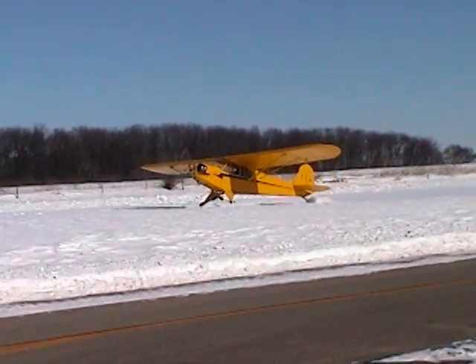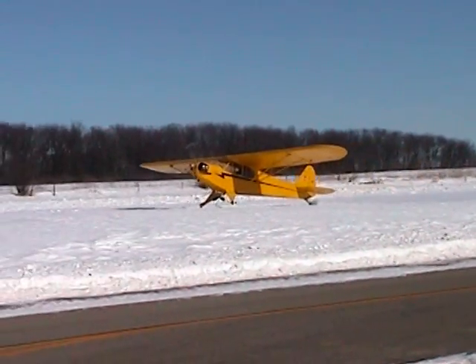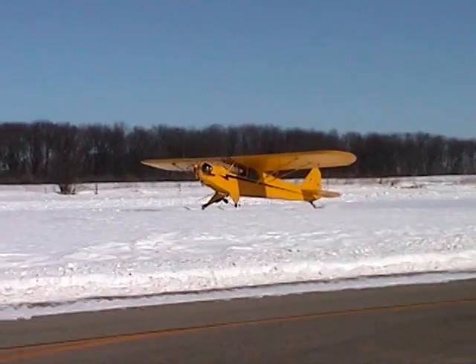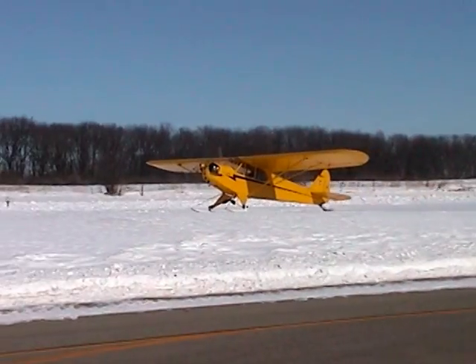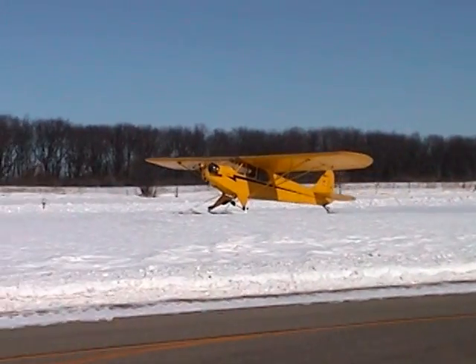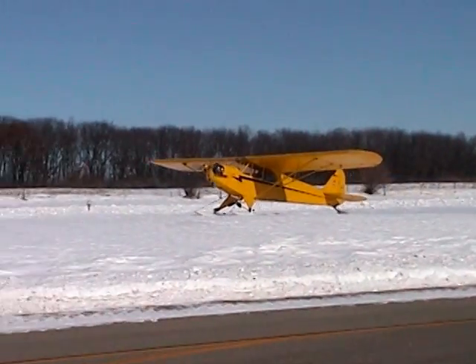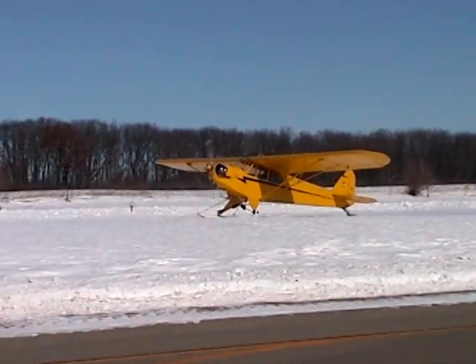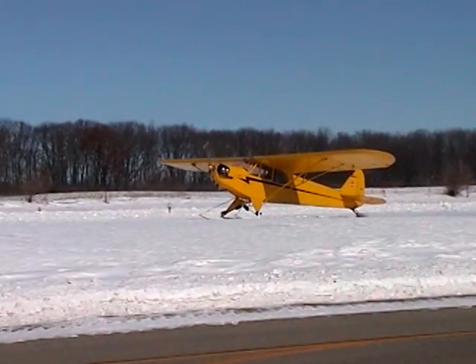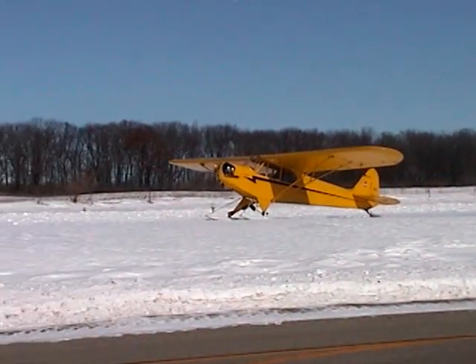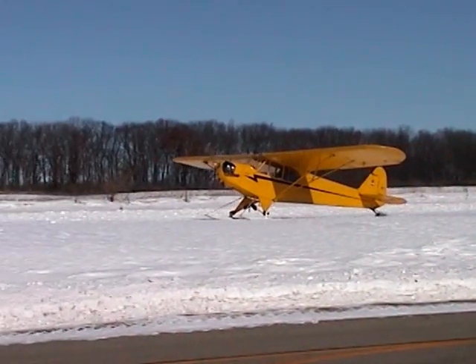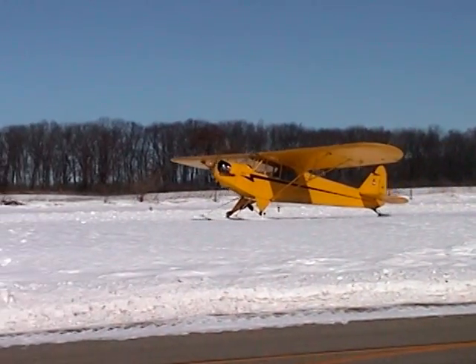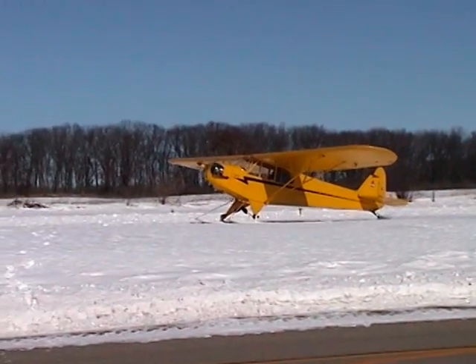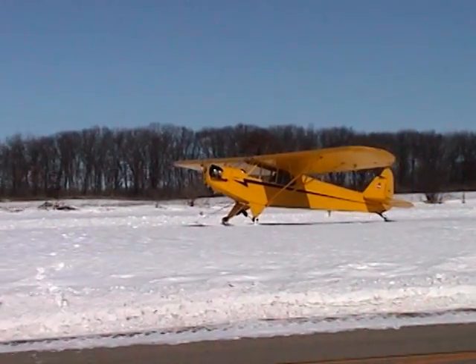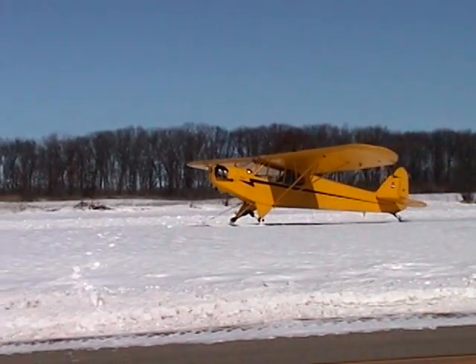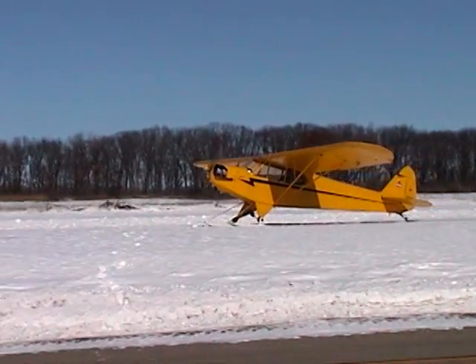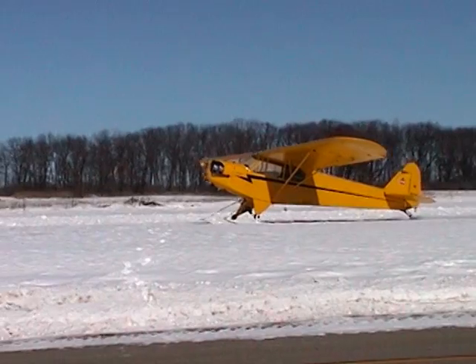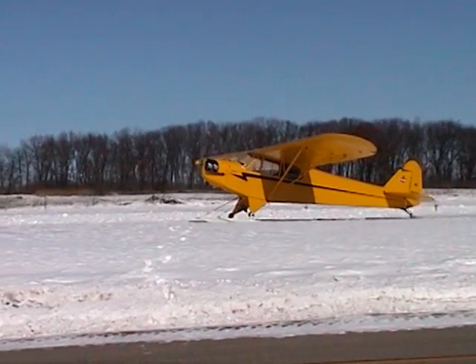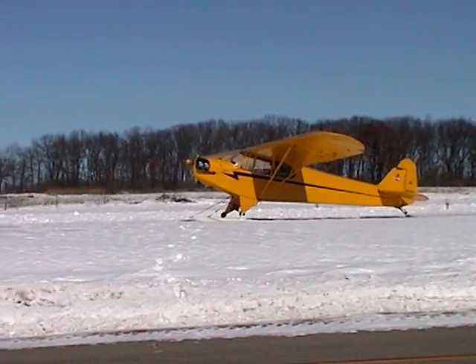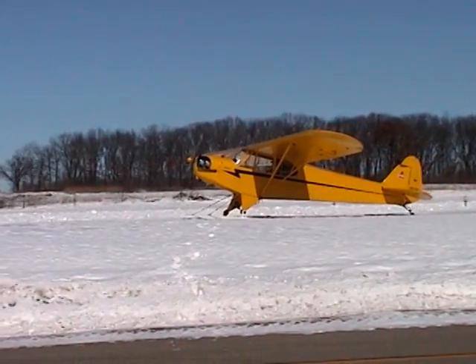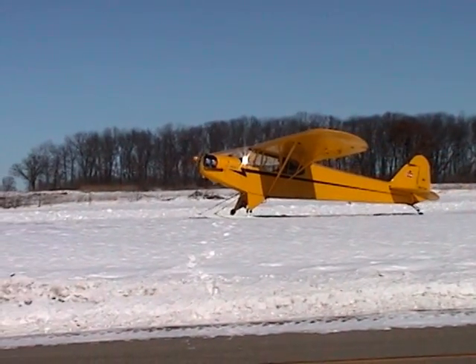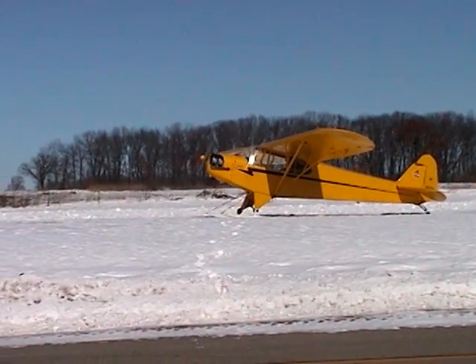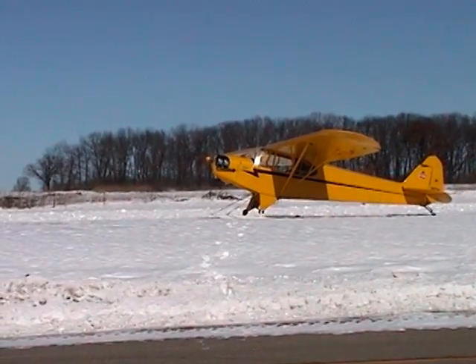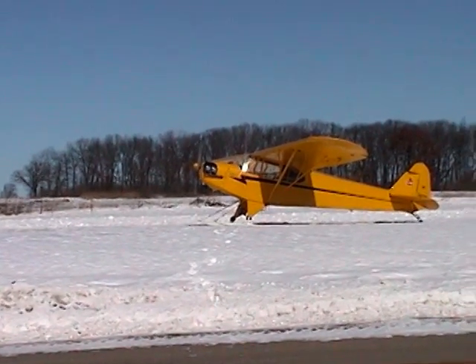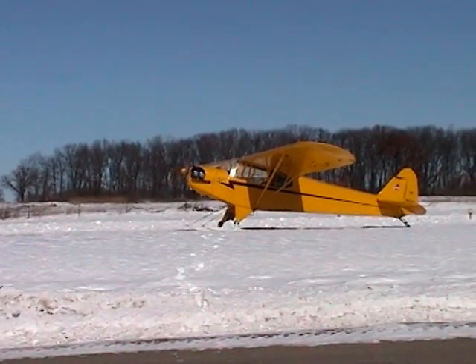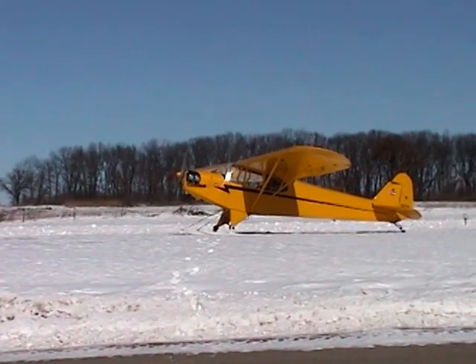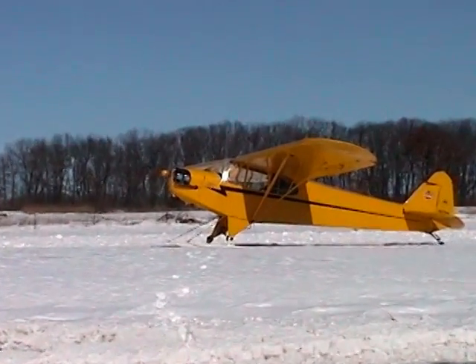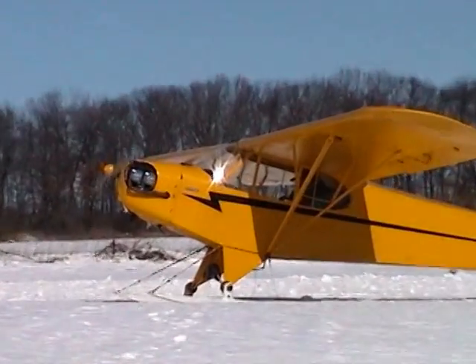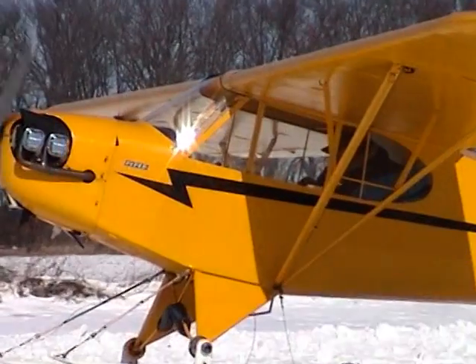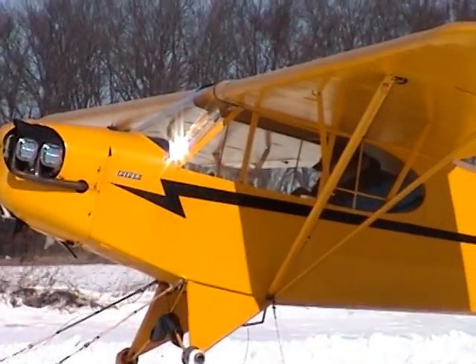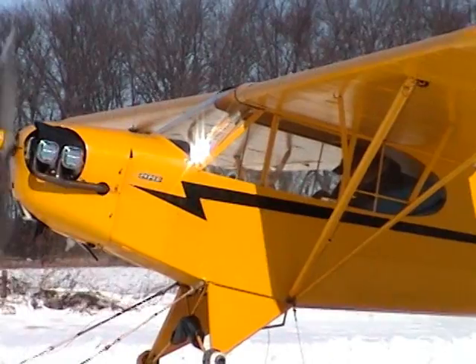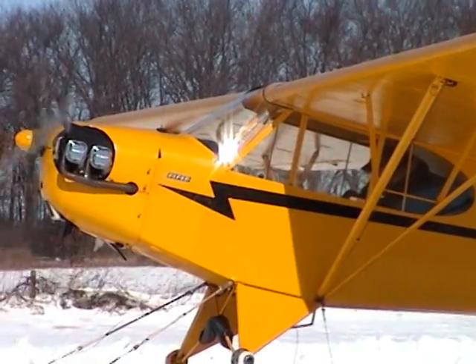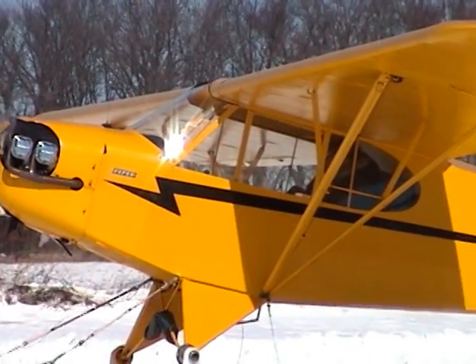Ski flying has always been an enjoyable winter sport — a nice way to spend a winter's afternoon. I hope you've enjoyed the presentation, and I hope you come out and try it sometime. We'll see you next time.